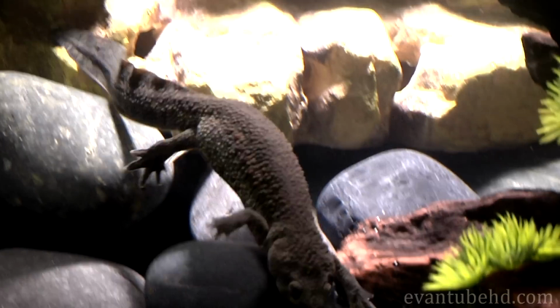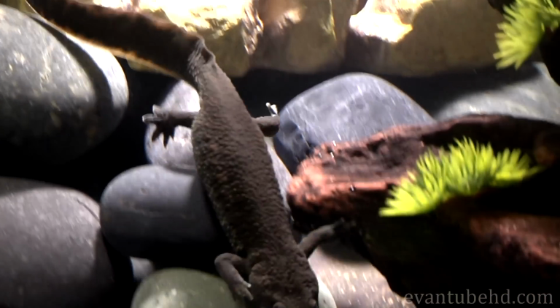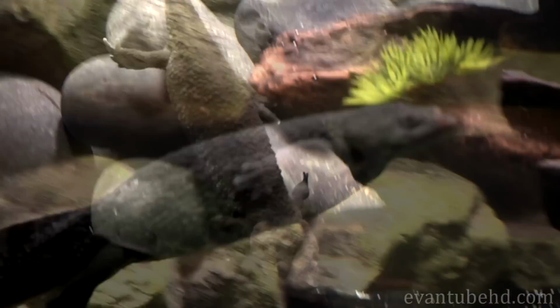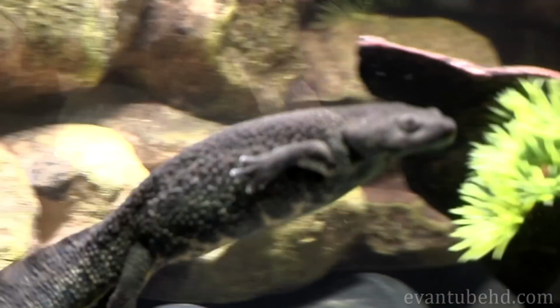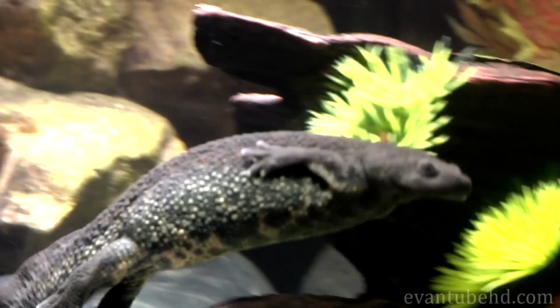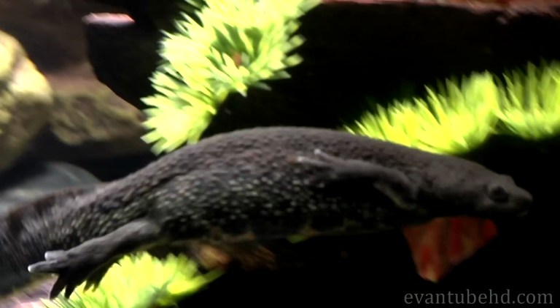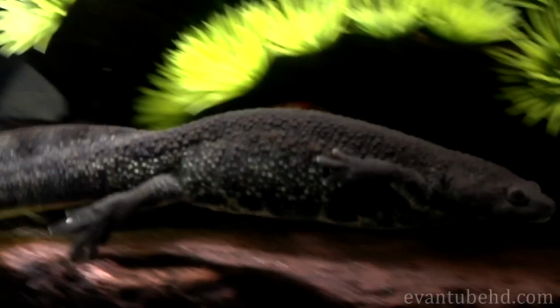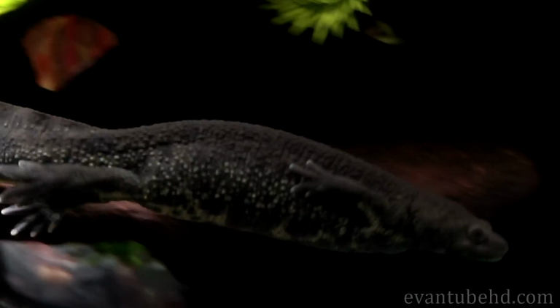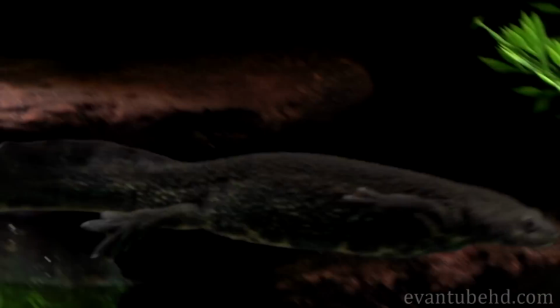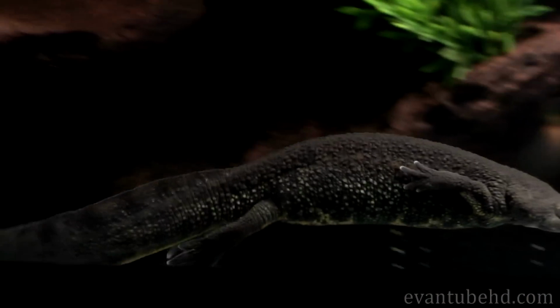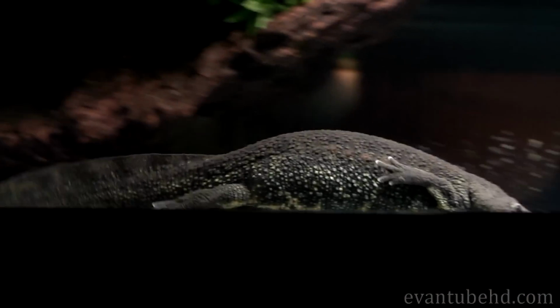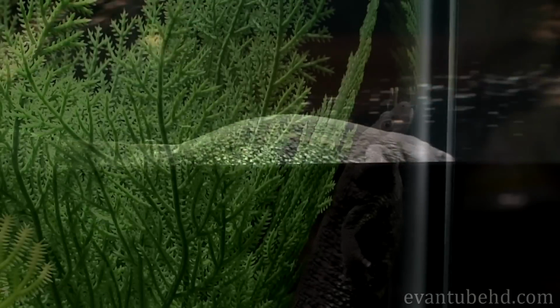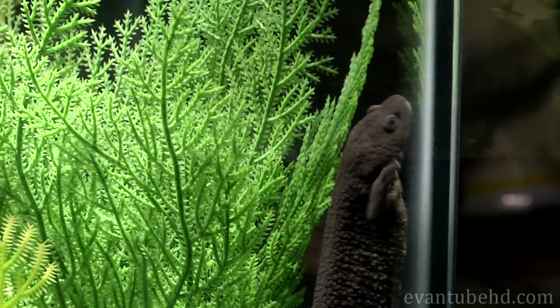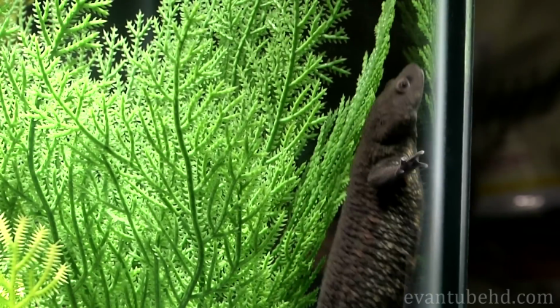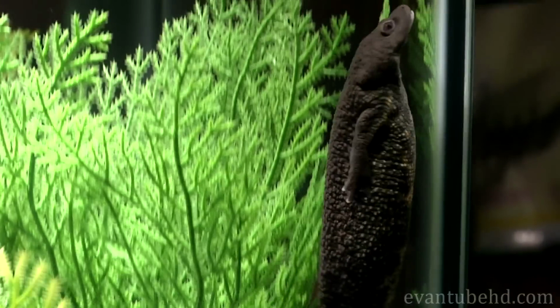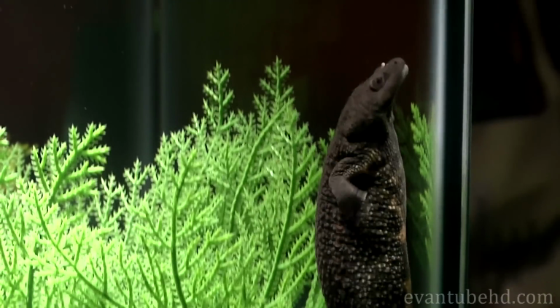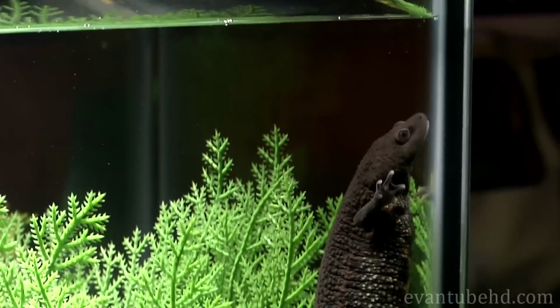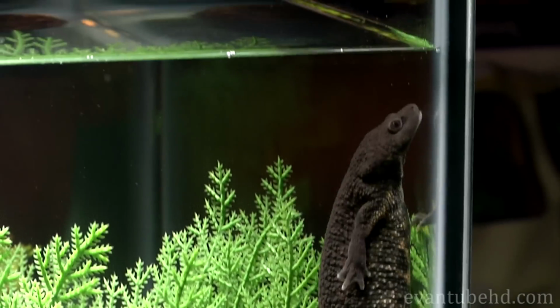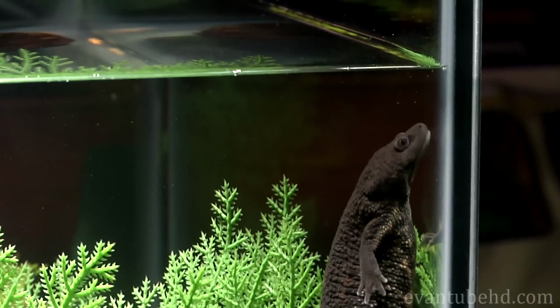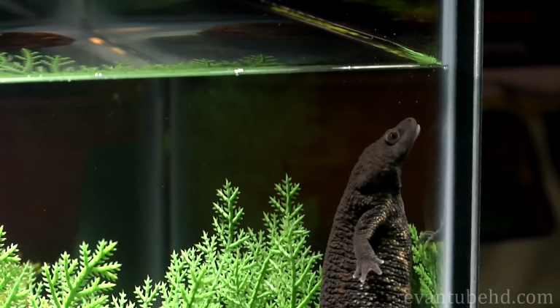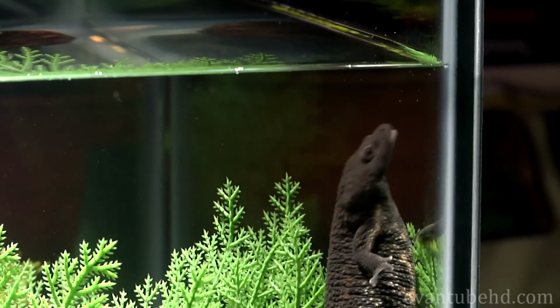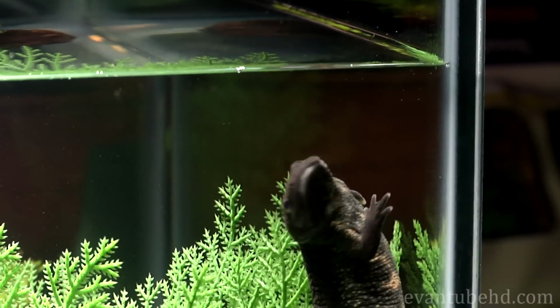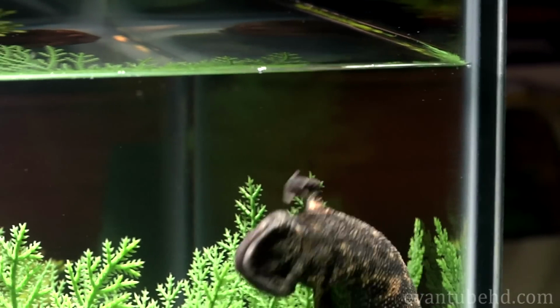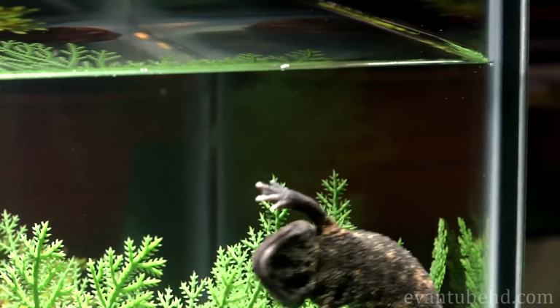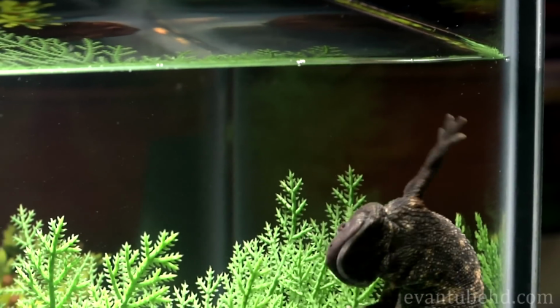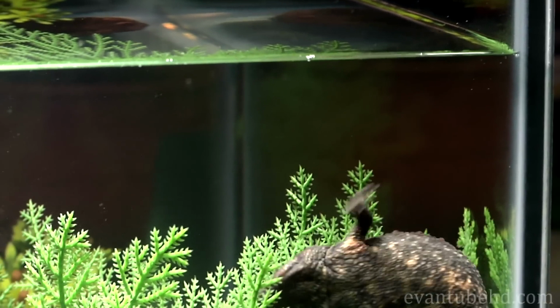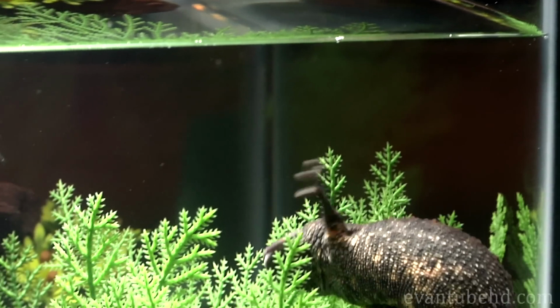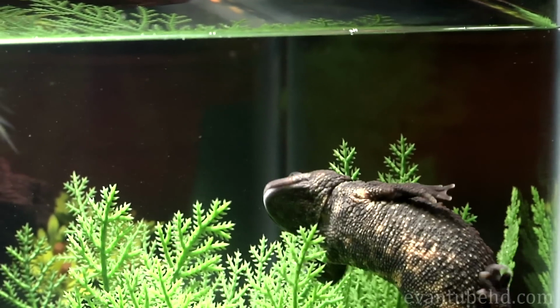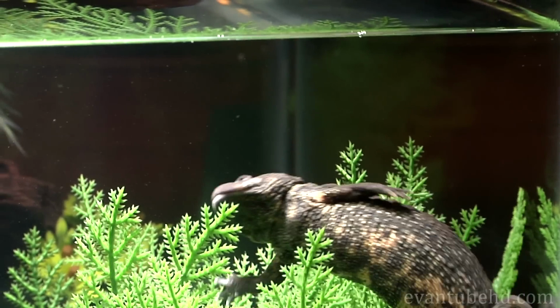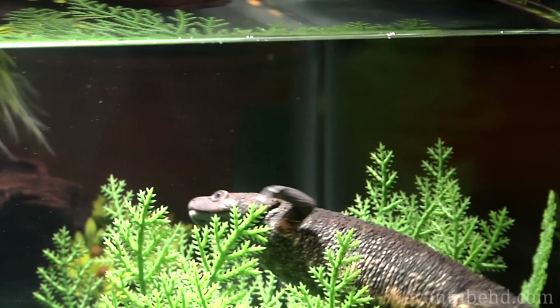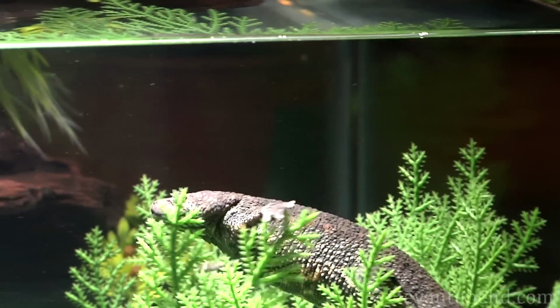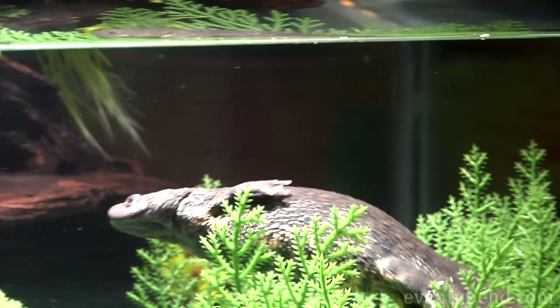Another interesting thing about newts and salamanders is that they have the ability to regenerate their body parts. If its arm was cut off, it could grow a new one.